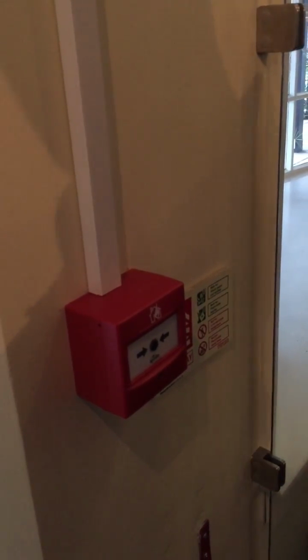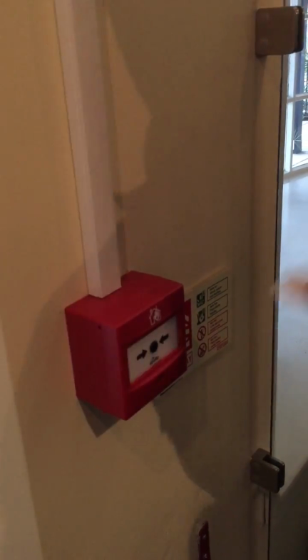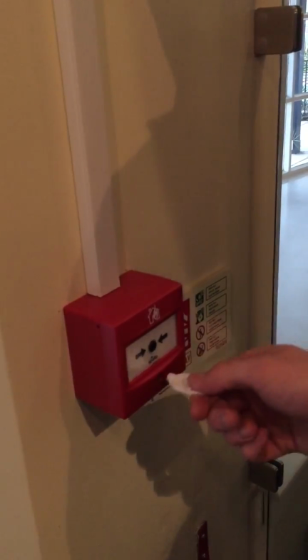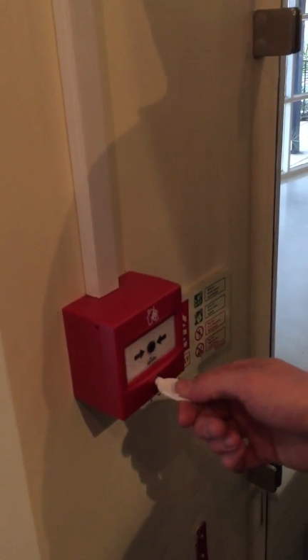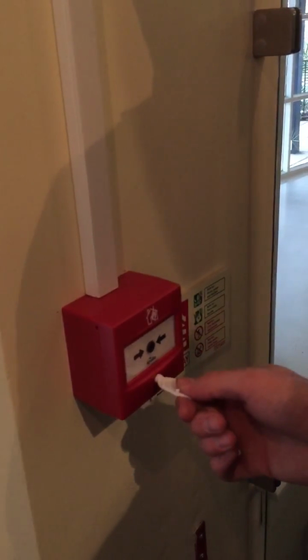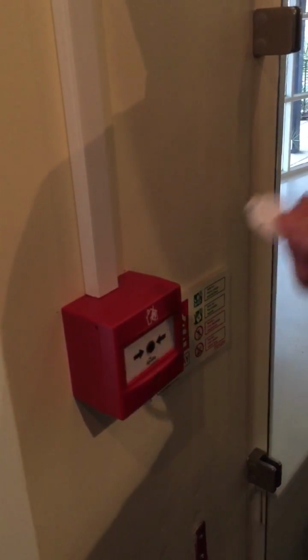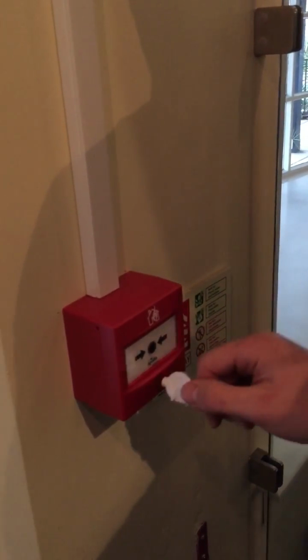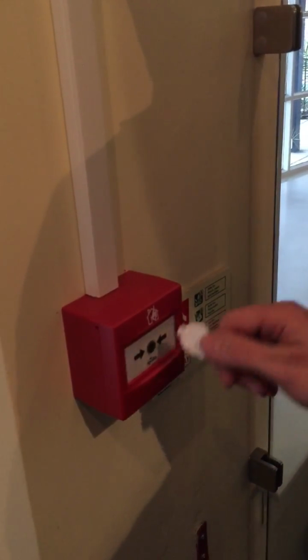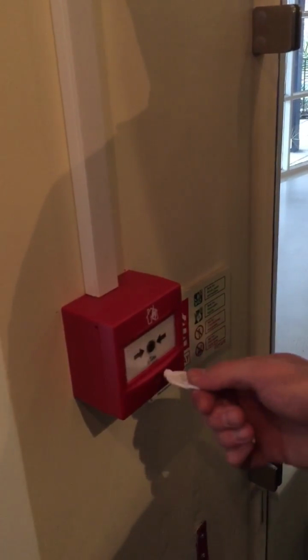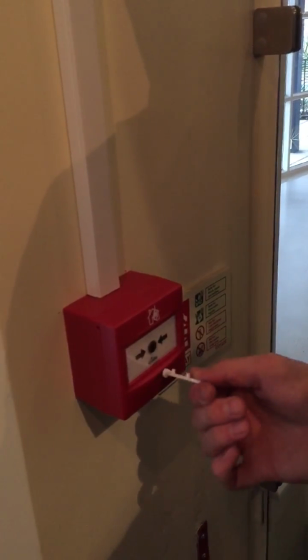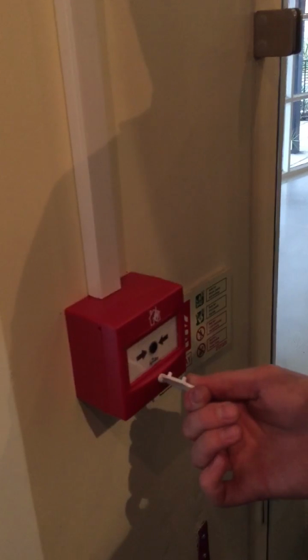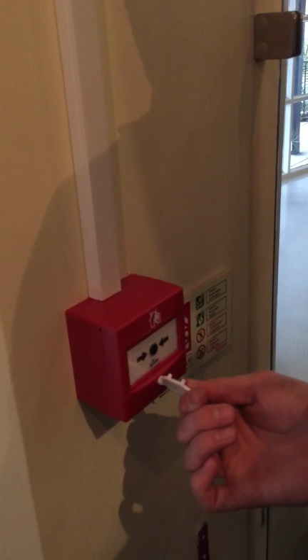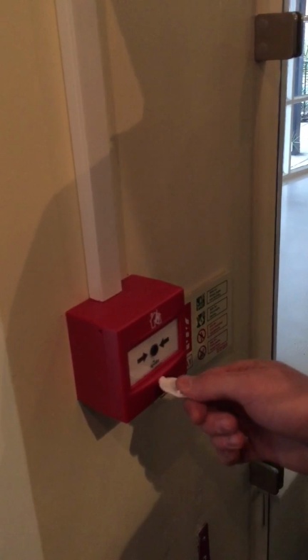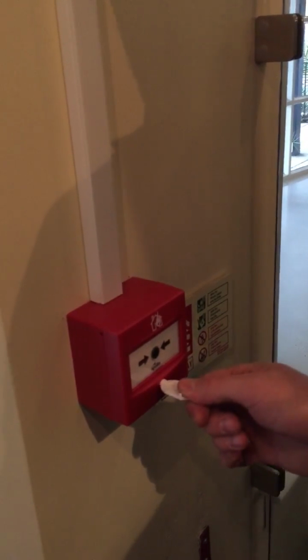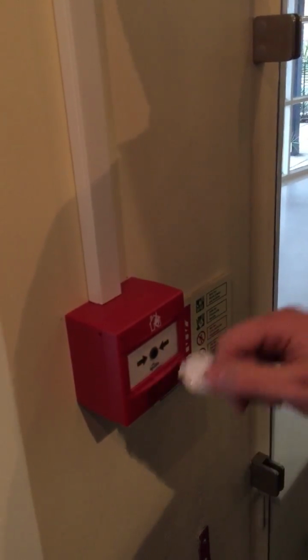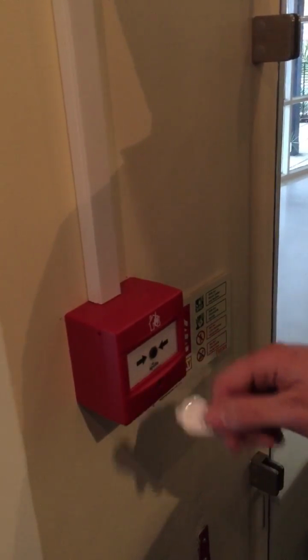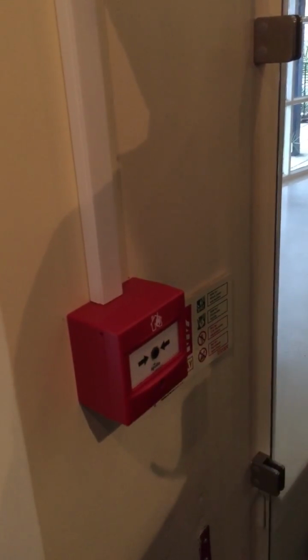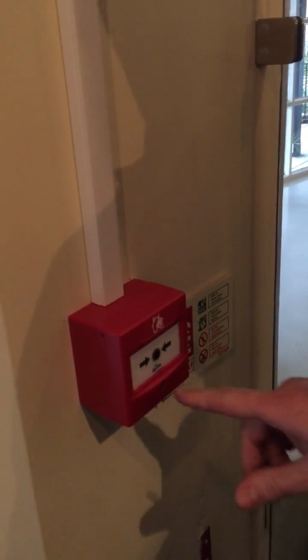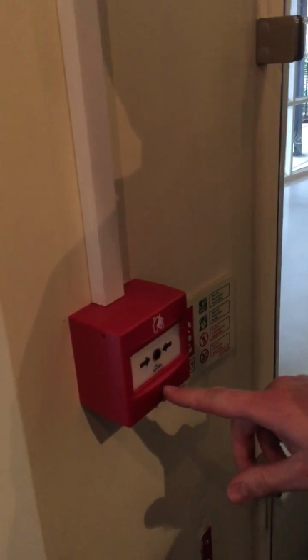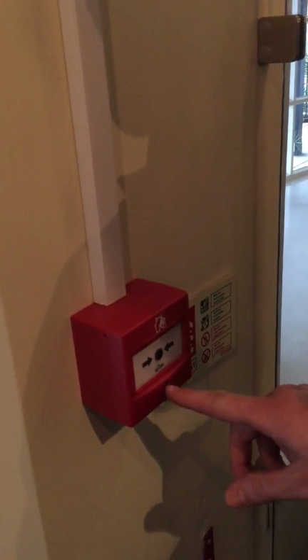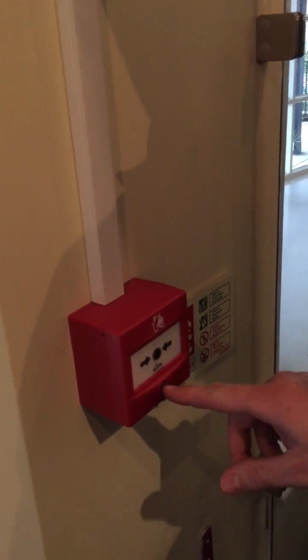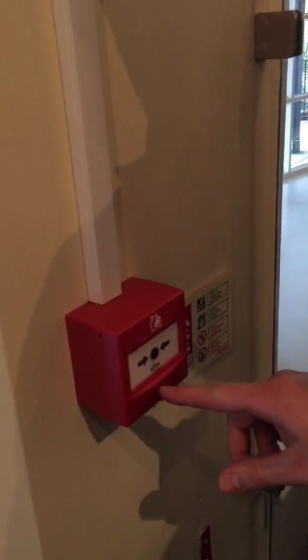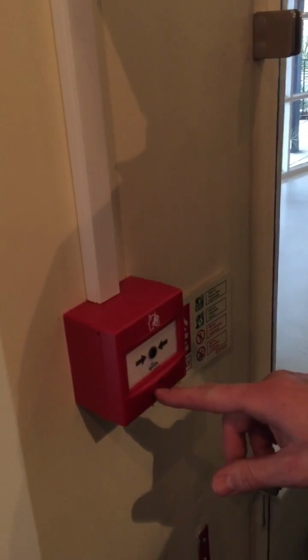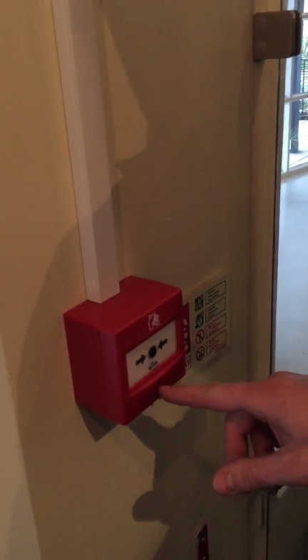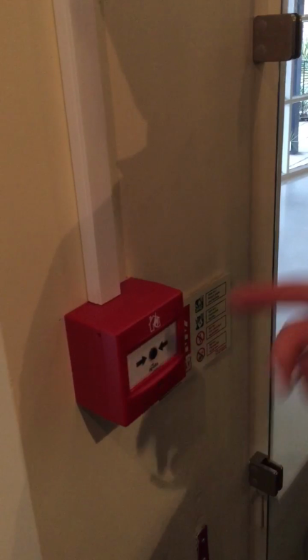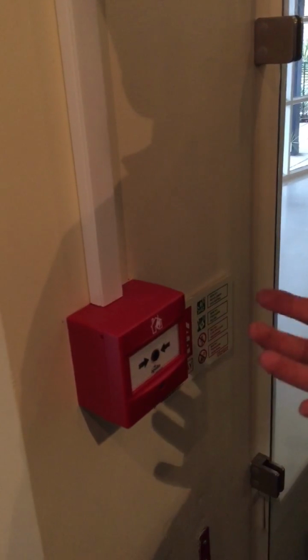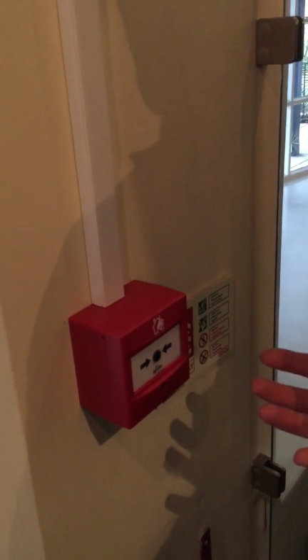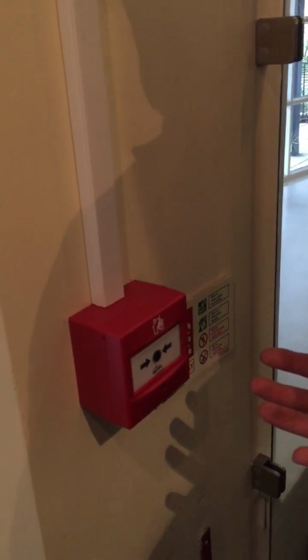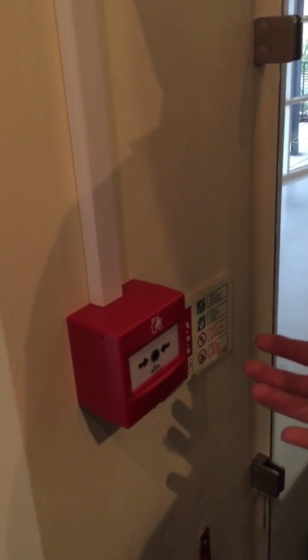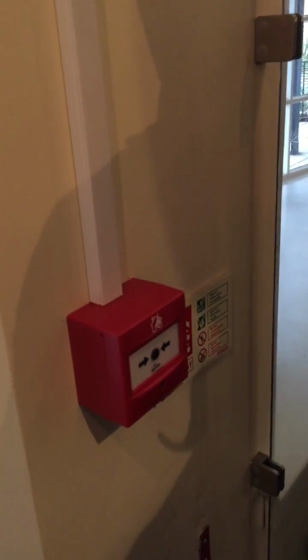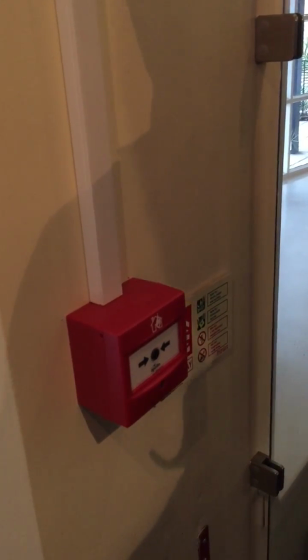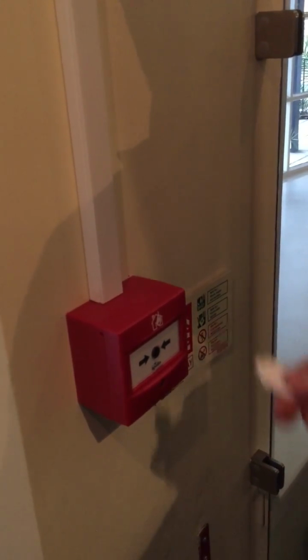There is a key thing you've got to make sure: it's clockwise. If you do it anti-clockwise and you do it too hard, you break the nozzle on the inside and then you break the break glass unit itself.